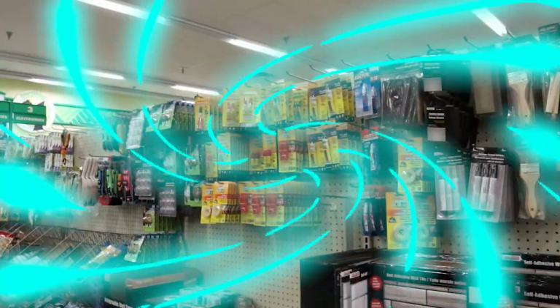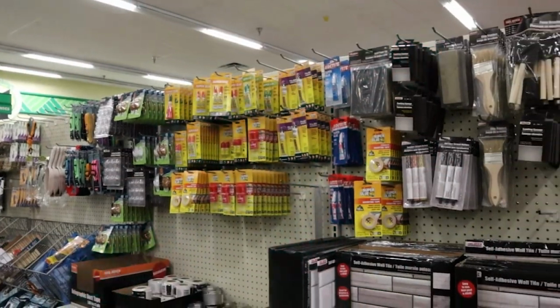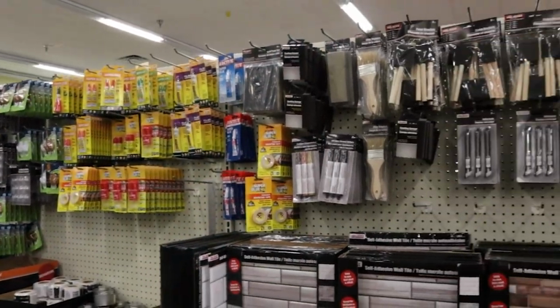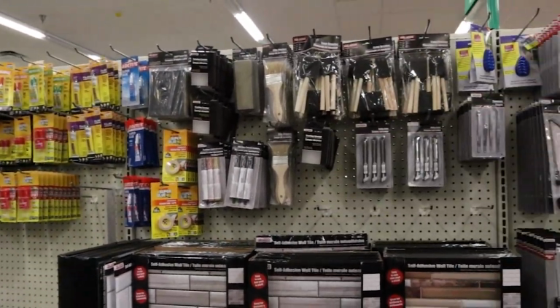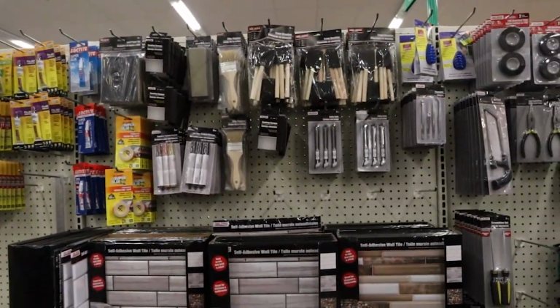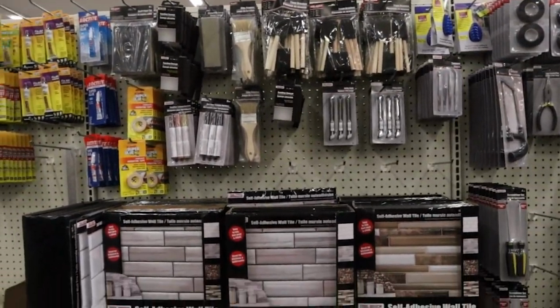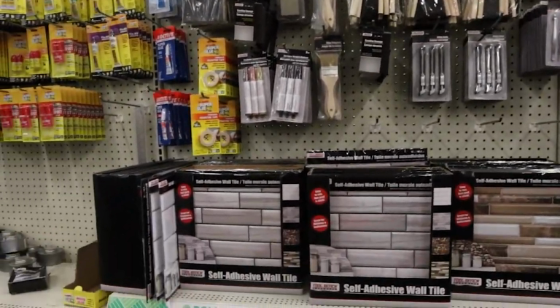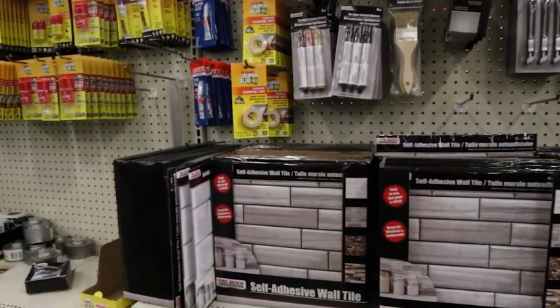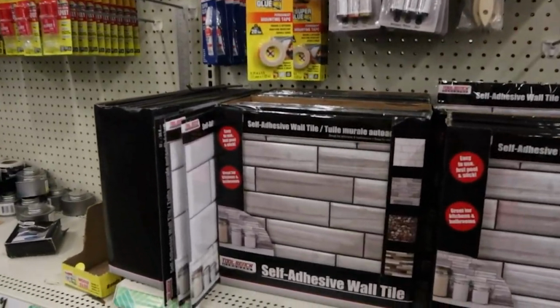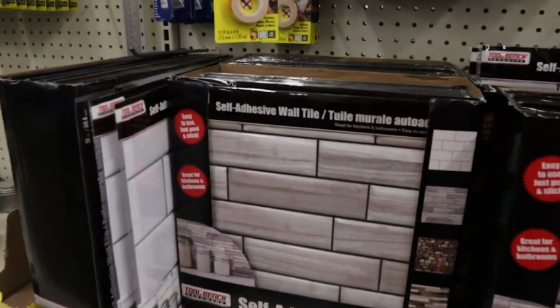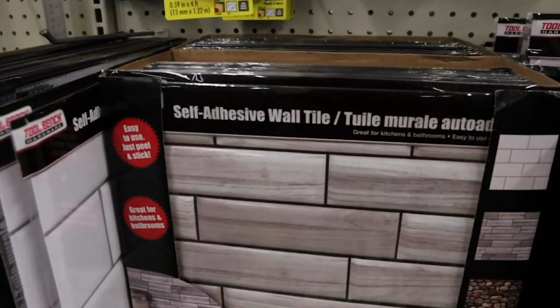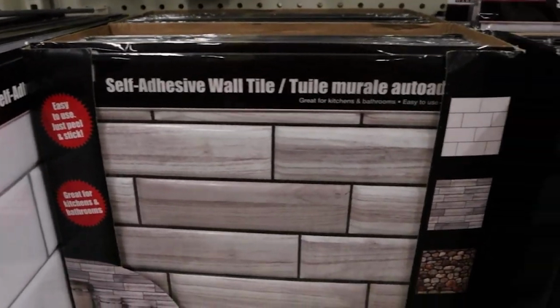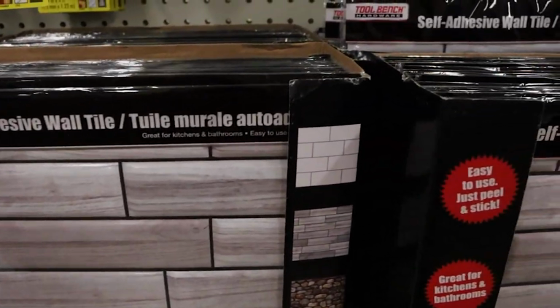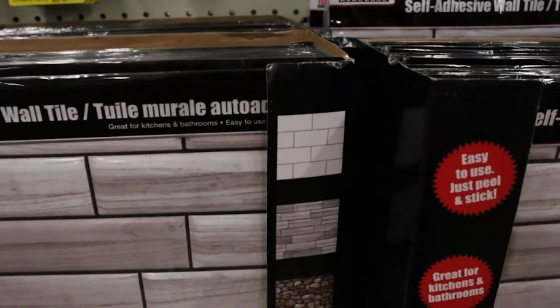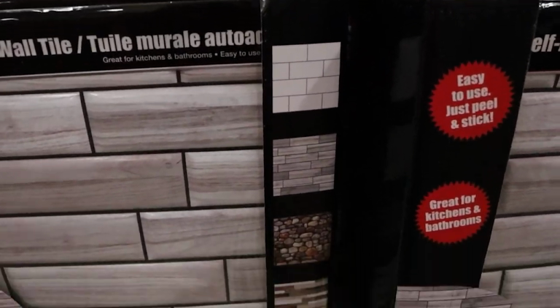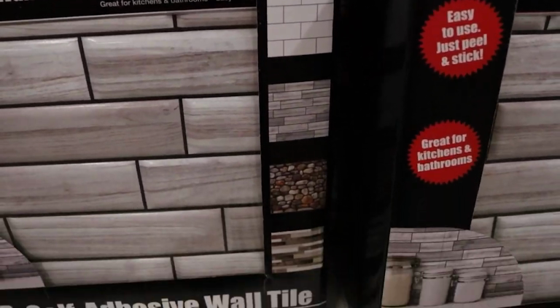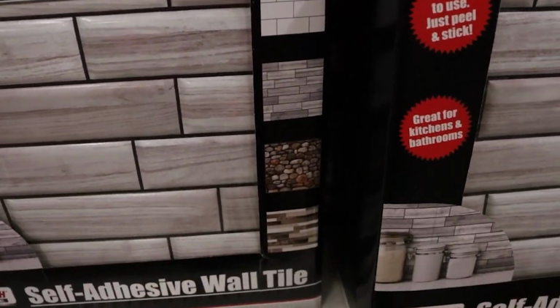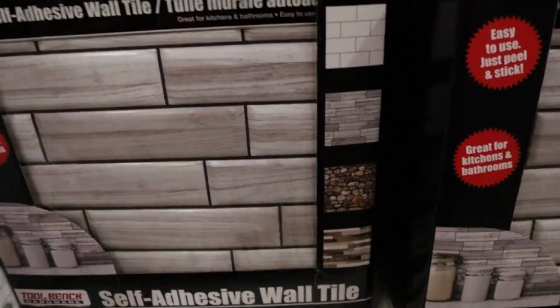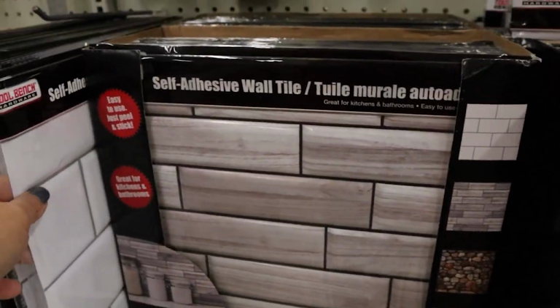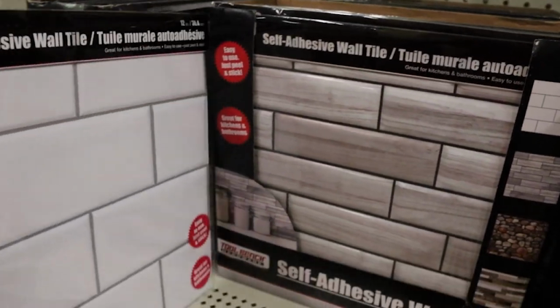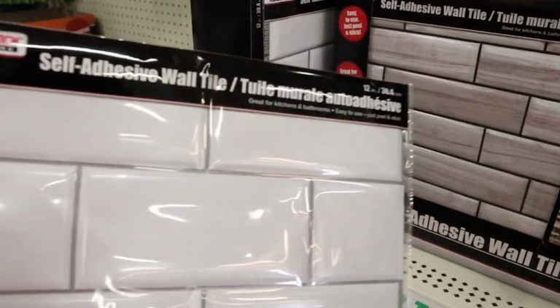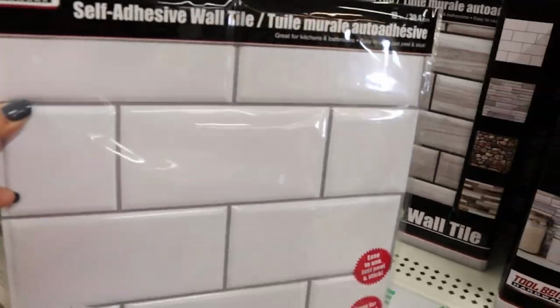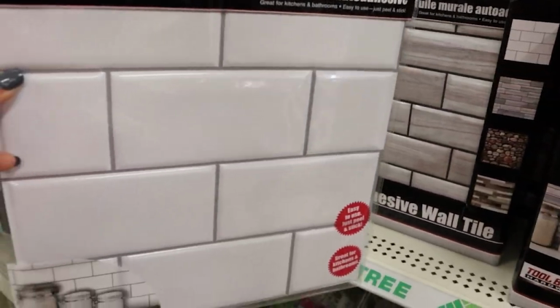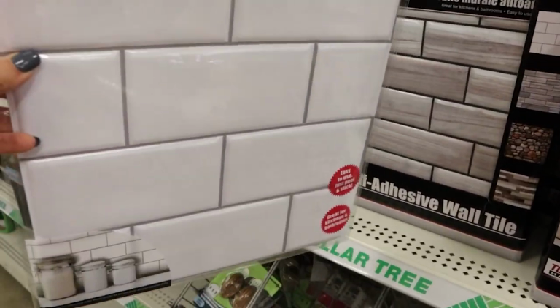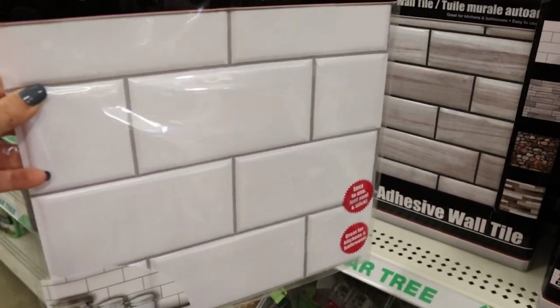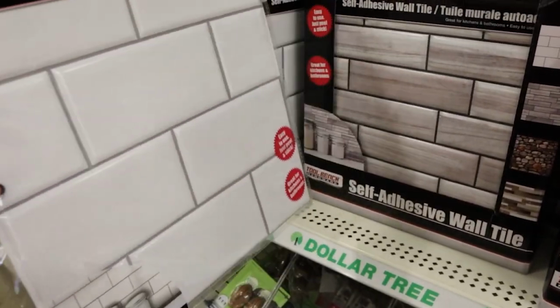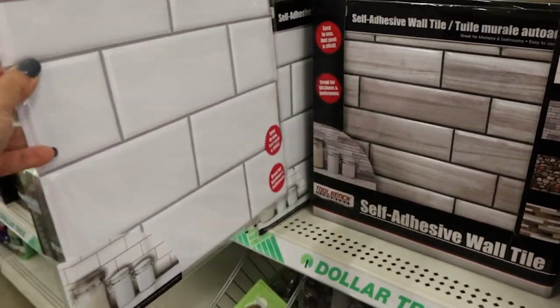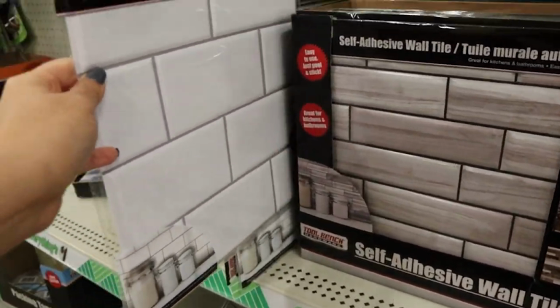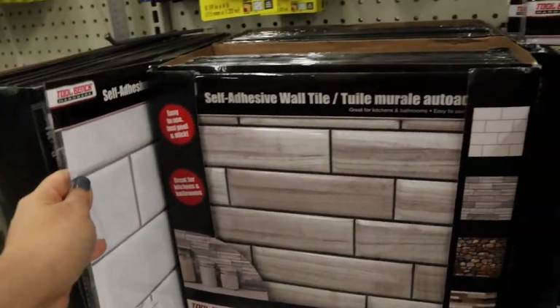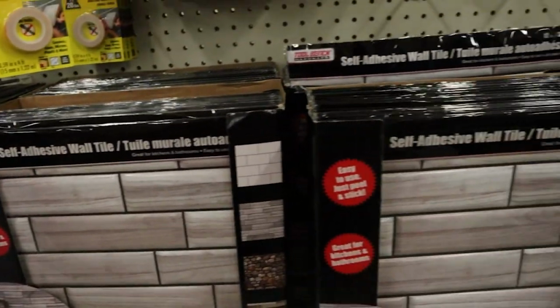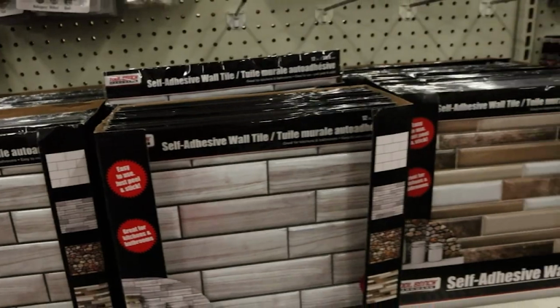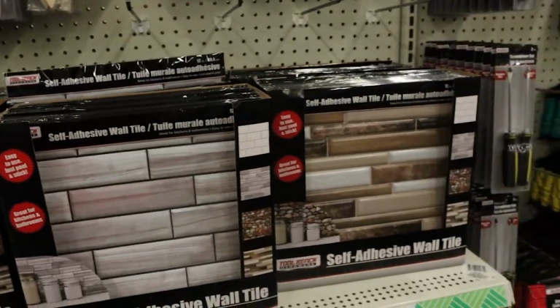Make sure when you go to Dollar Tree that you check the hardware section, because they have these self-adhesive wall tiles. They come in several different types — I've been looking for the white subway tiles and haven't been able to find them, but I finally found them. Make sure you check because they're really cool.